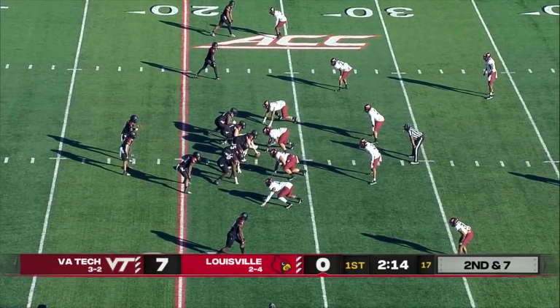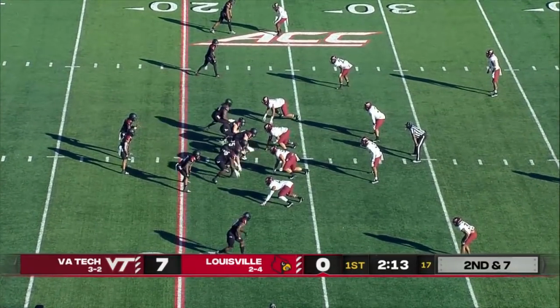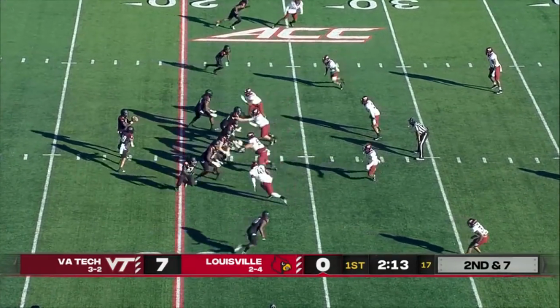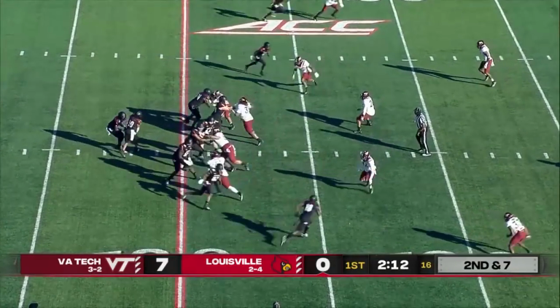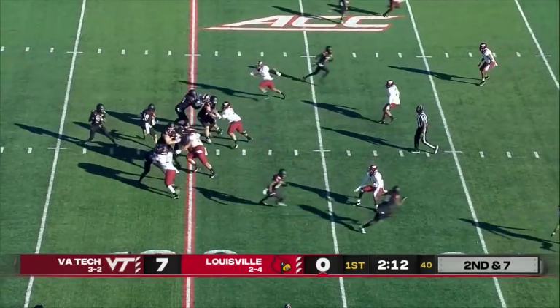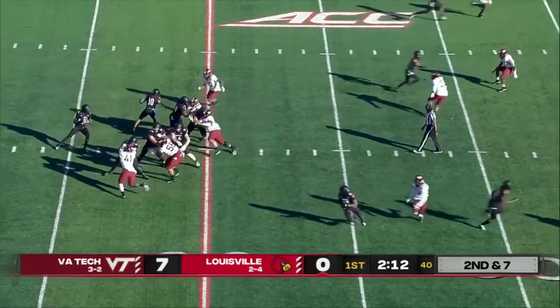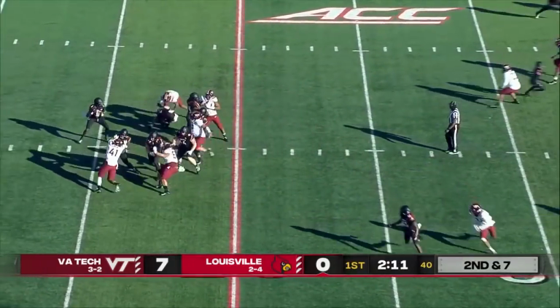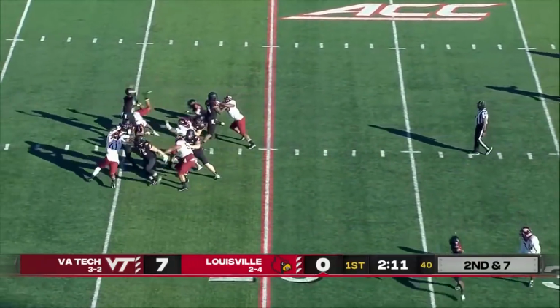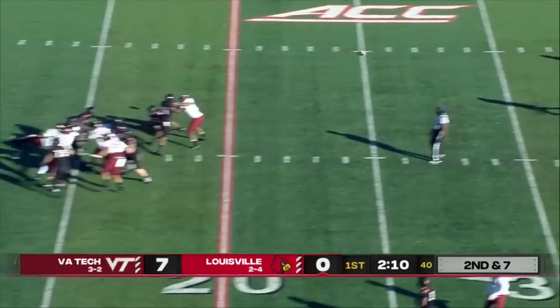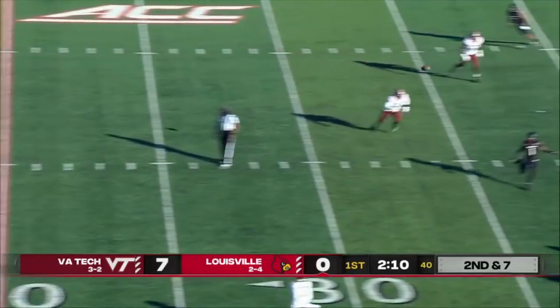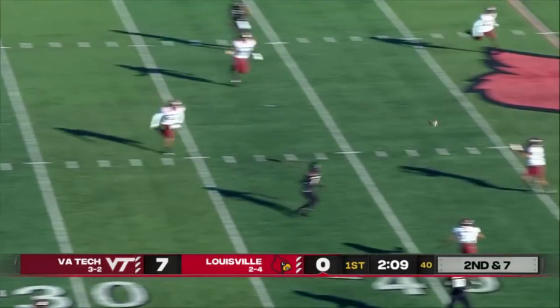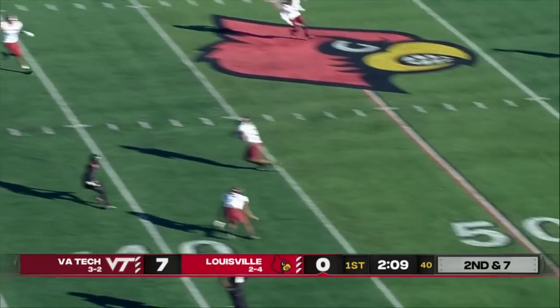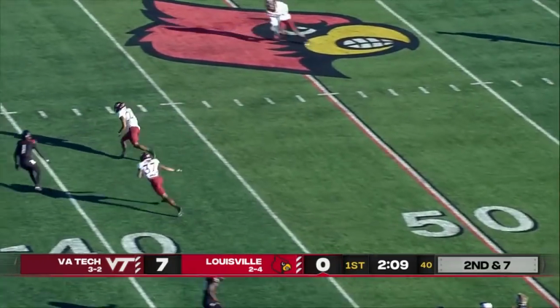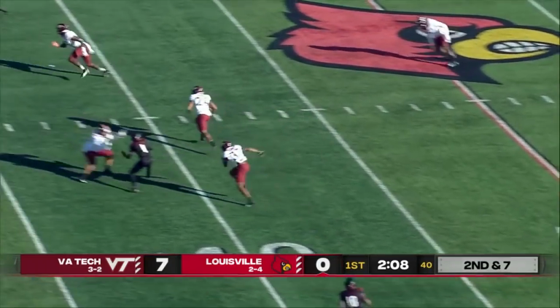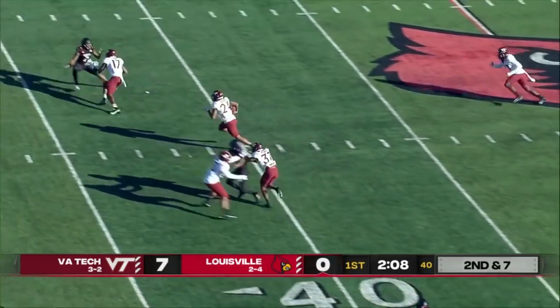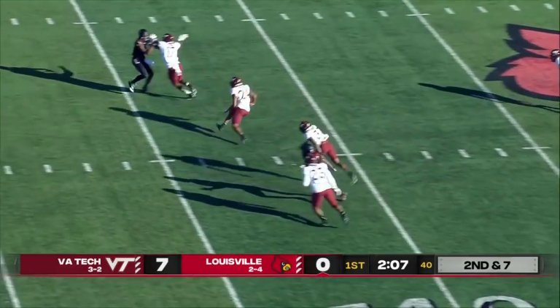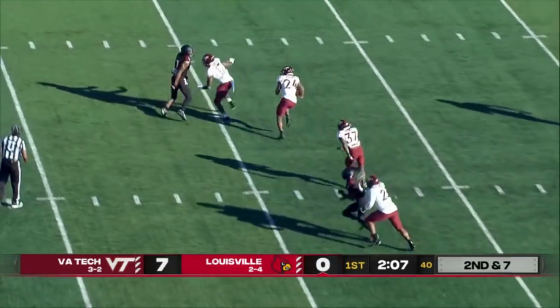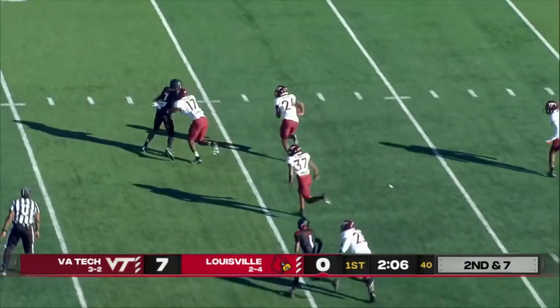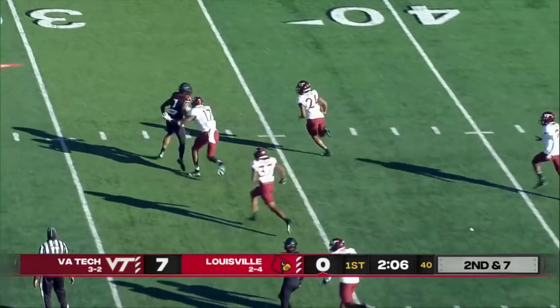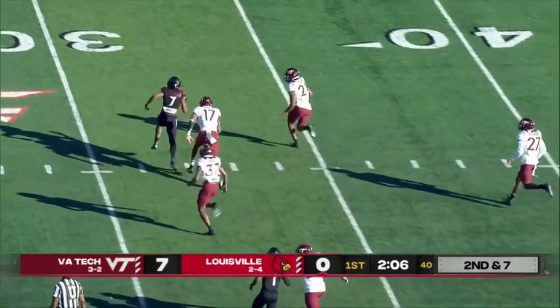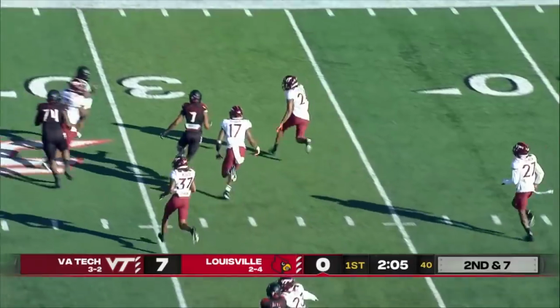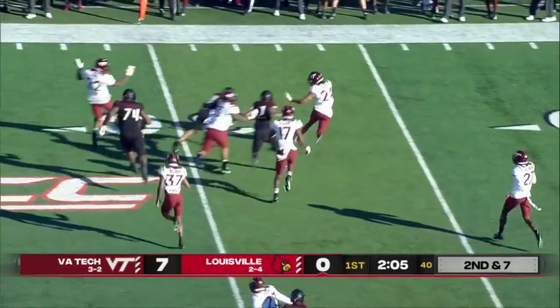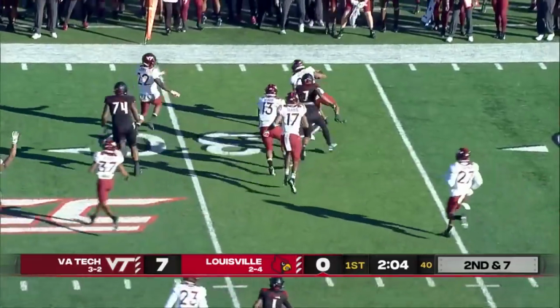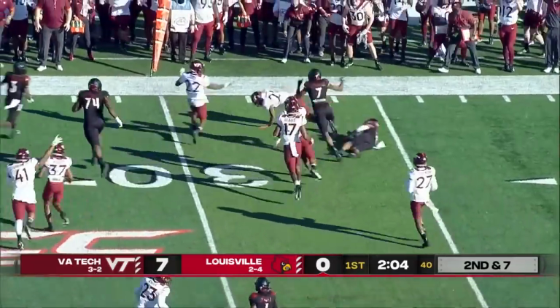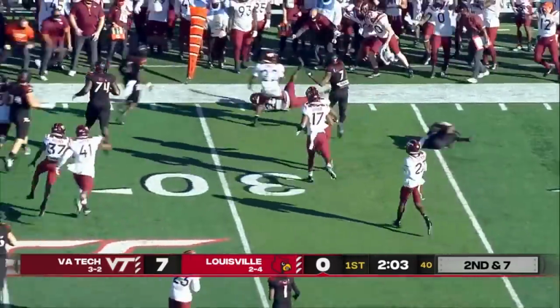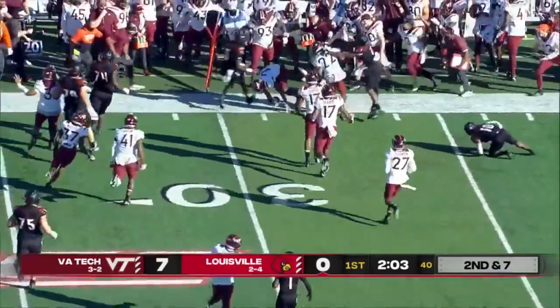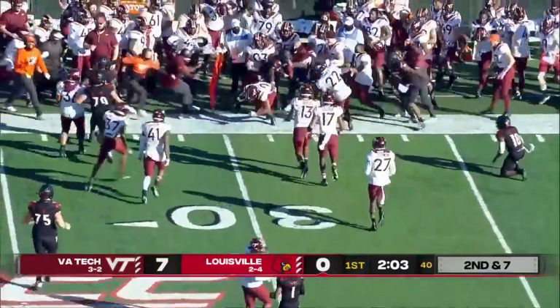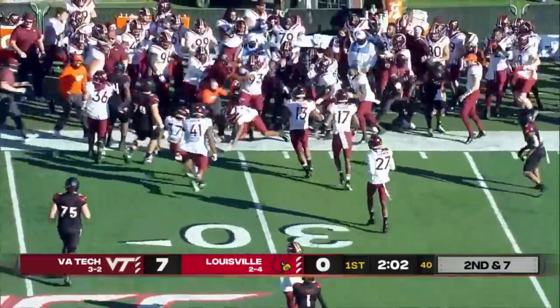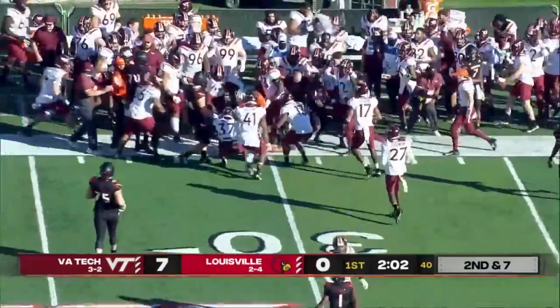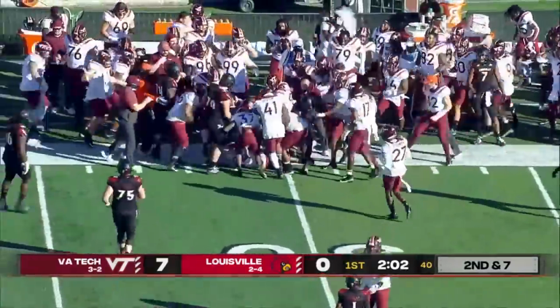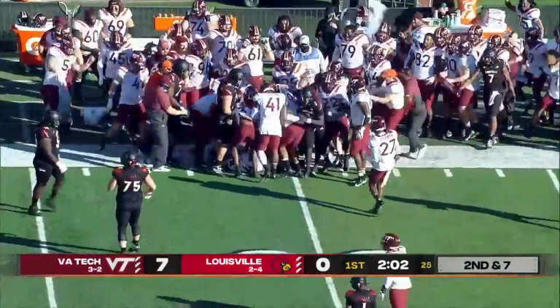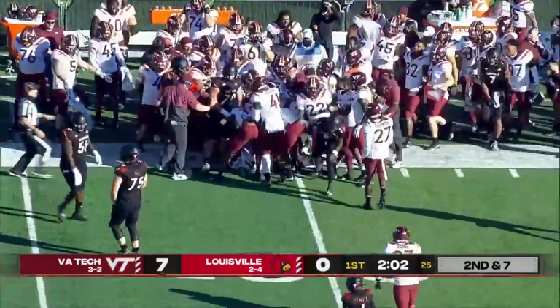Second down, seven to go. Cunningham from the pocket, hit as he throws — intercepted on the backside. Picked off by Devin Taylor of the Hokies, and he'll return it back to the Louisville 31-yard line.